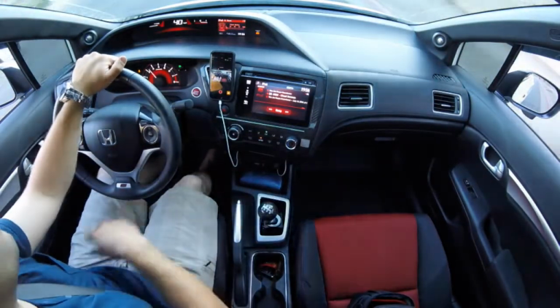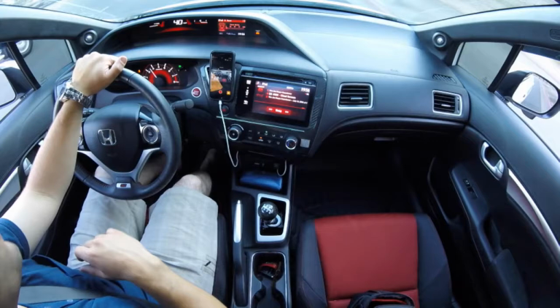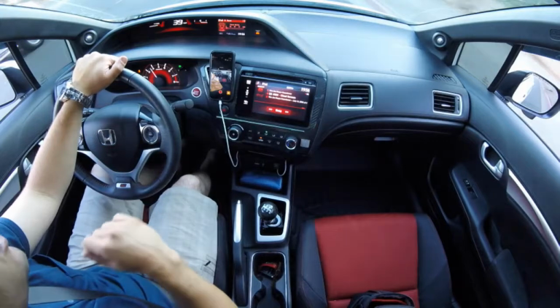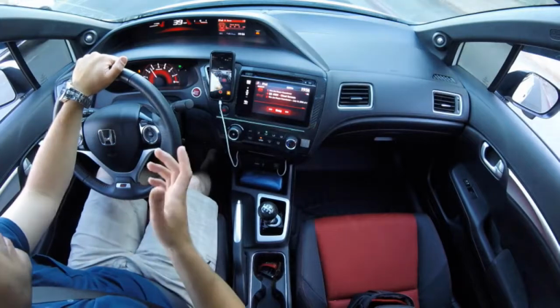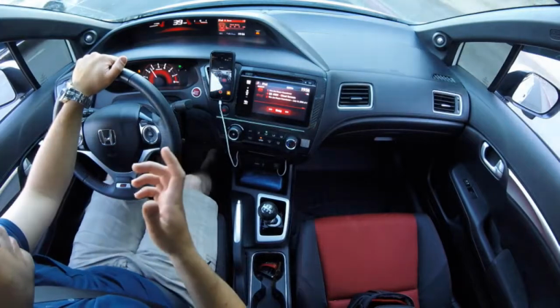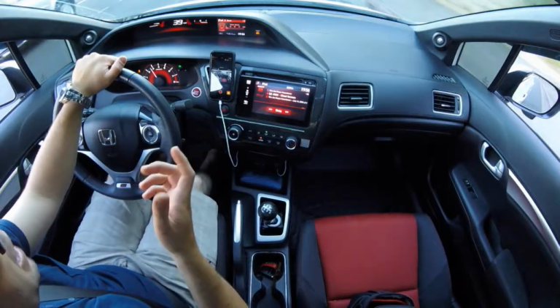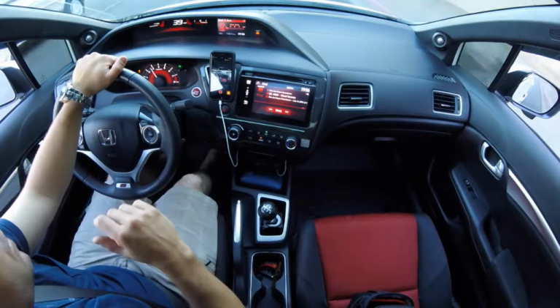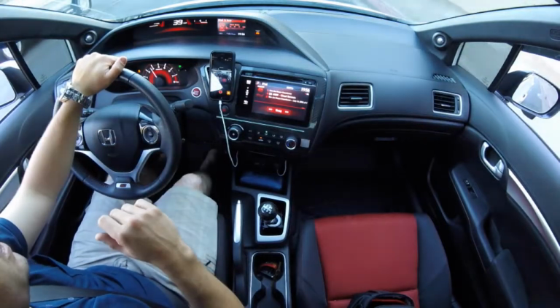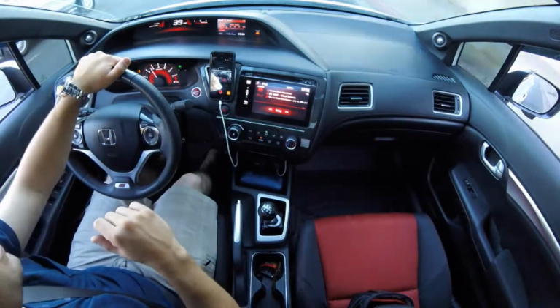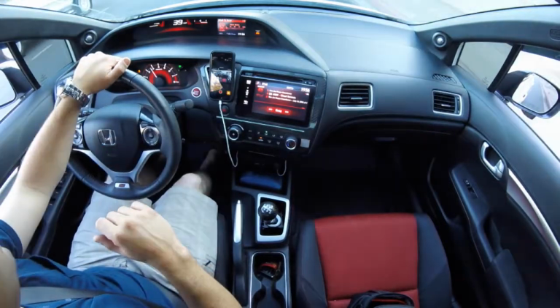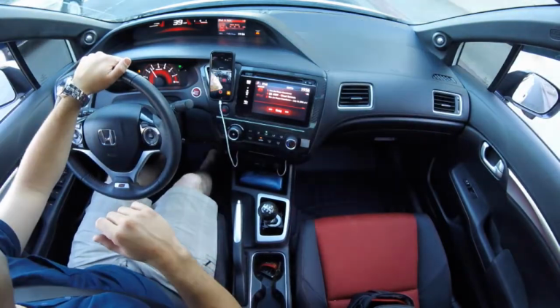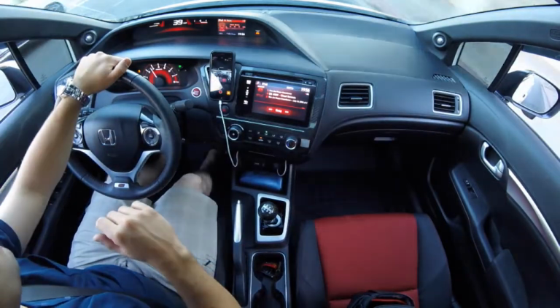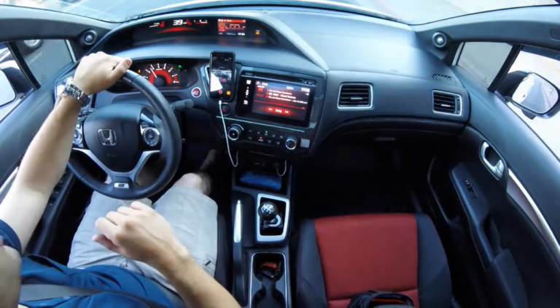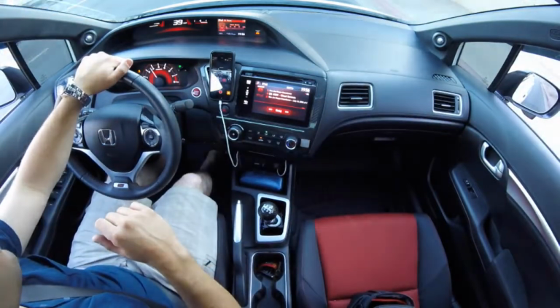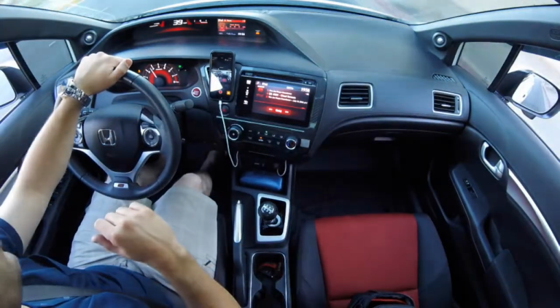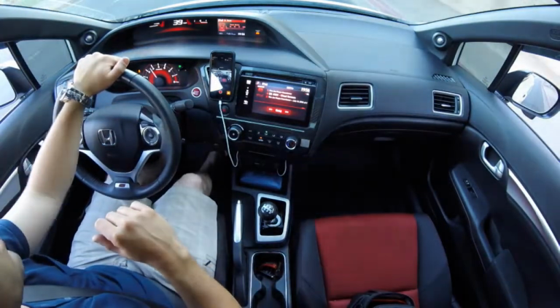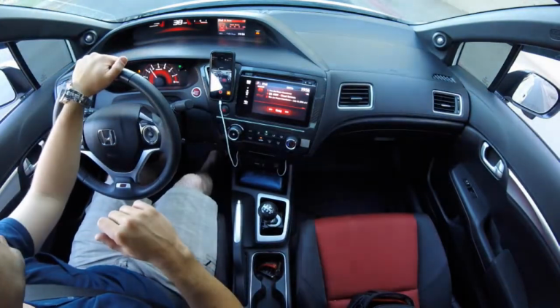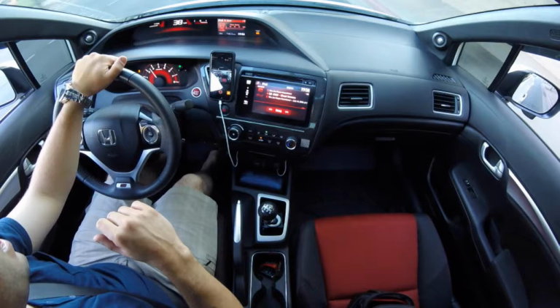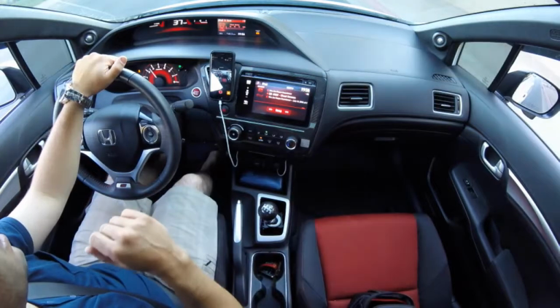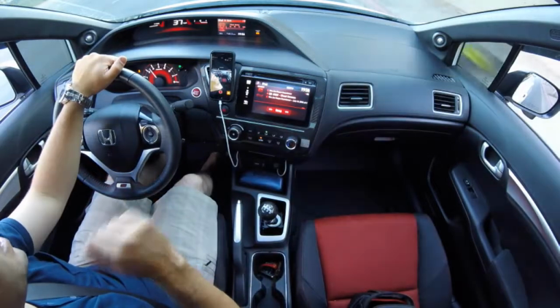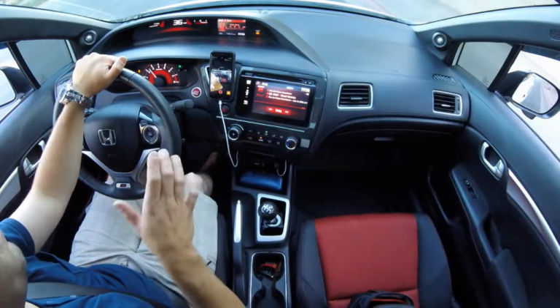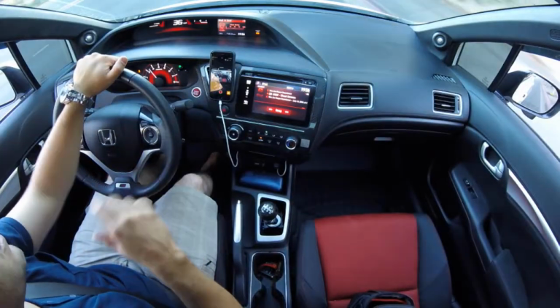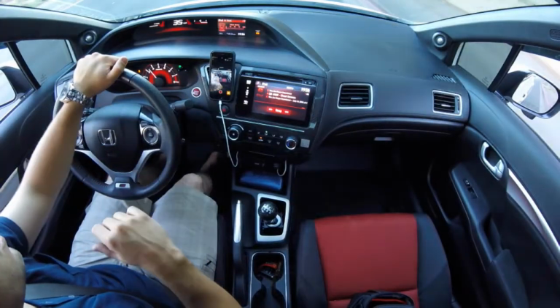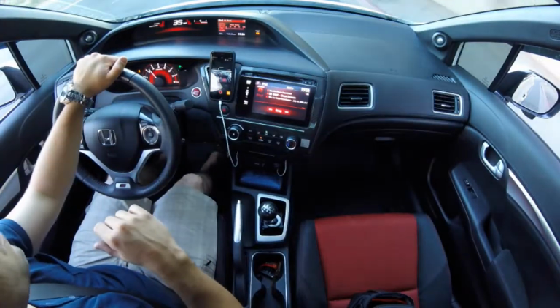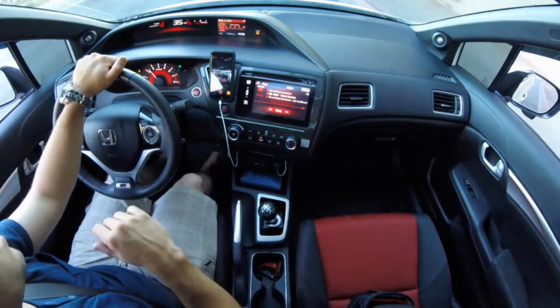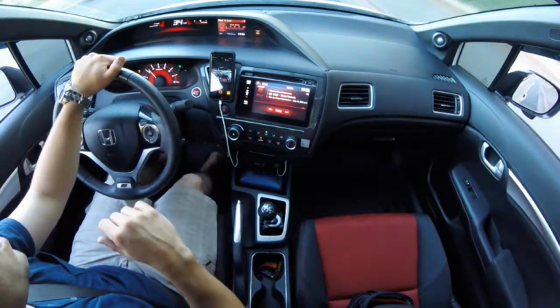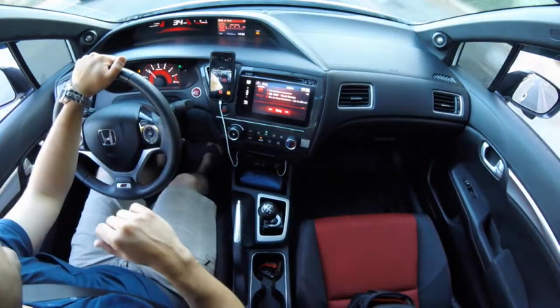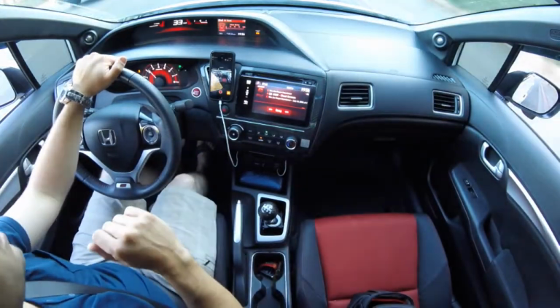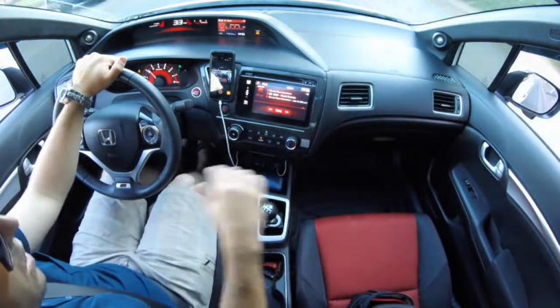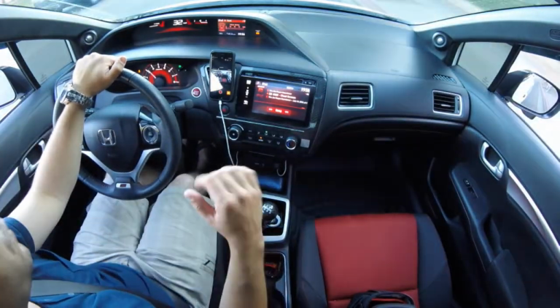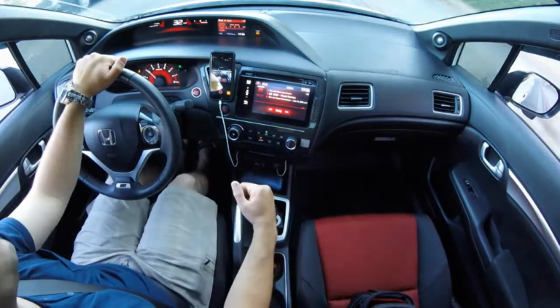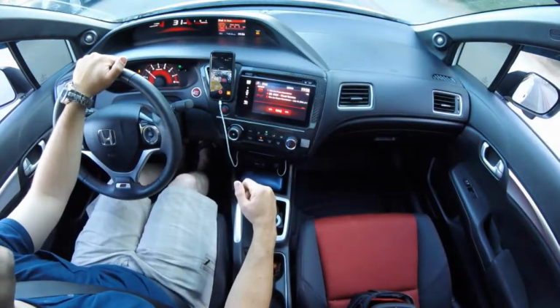I've owned a 9th gen Civic — I have a 2014 sedan. I've owned this car for almost two years, and since buying this car, I've been on a quest to try to improve the shifter feel.